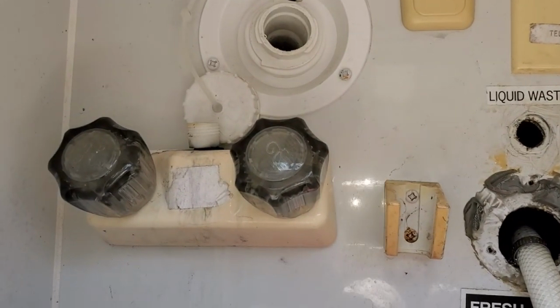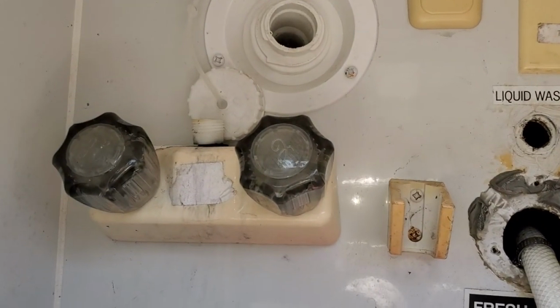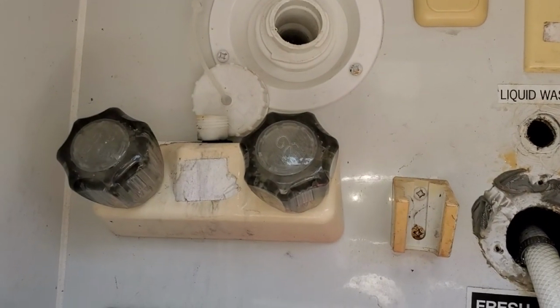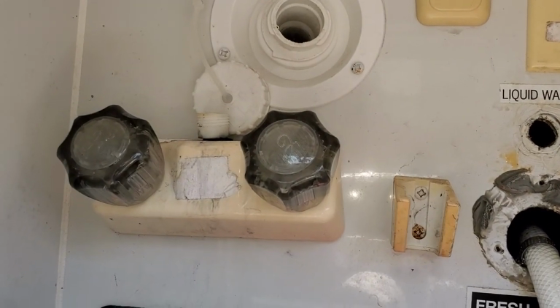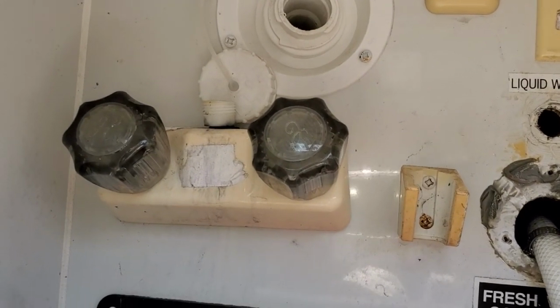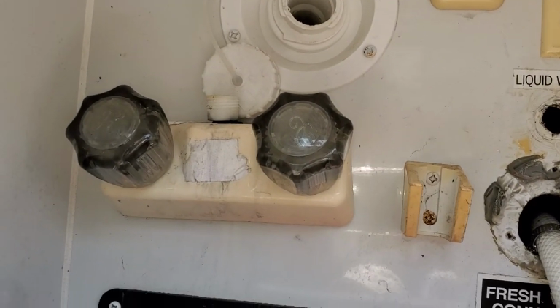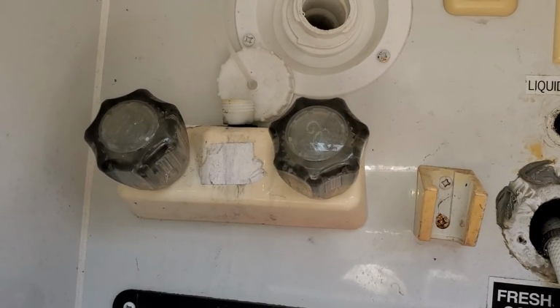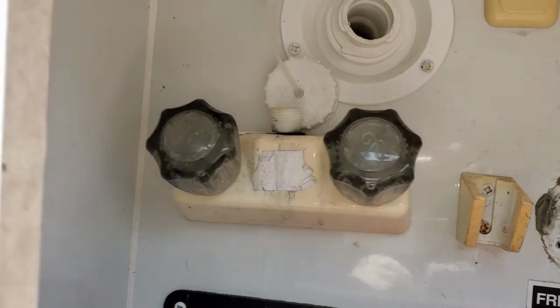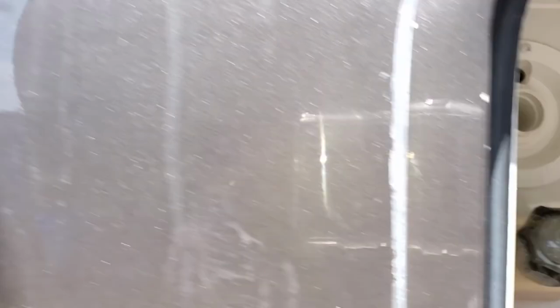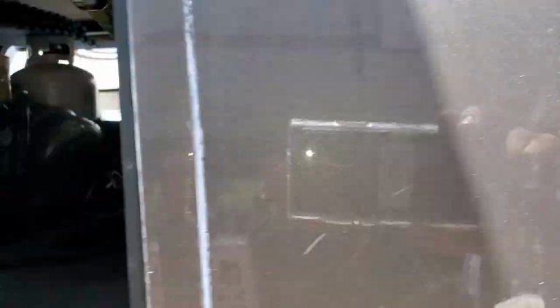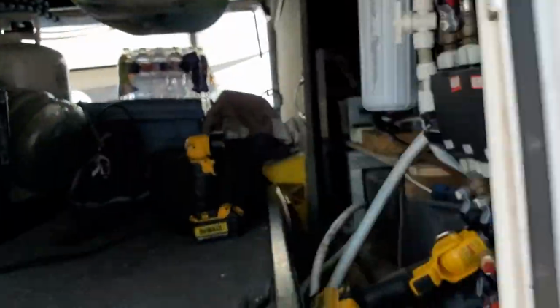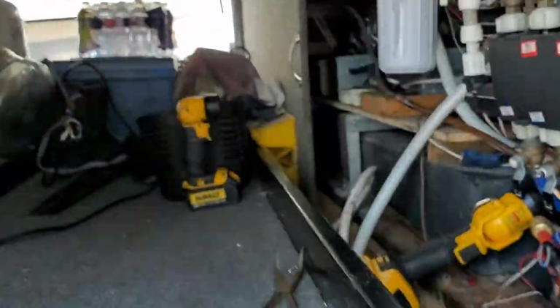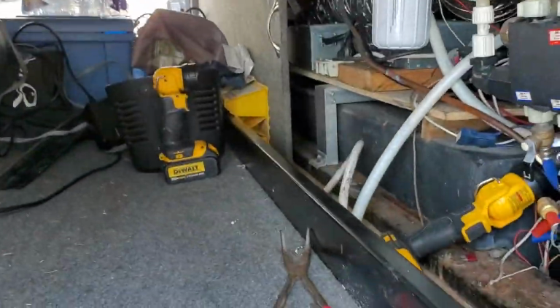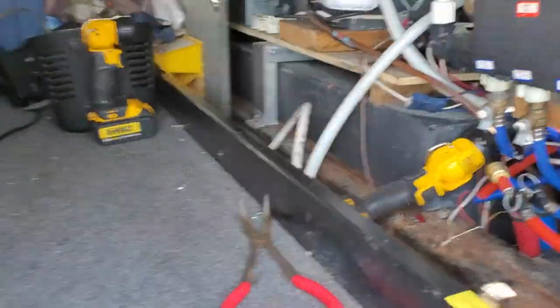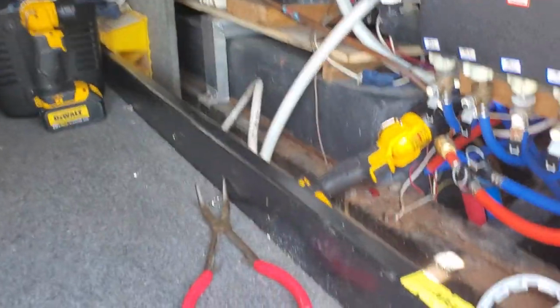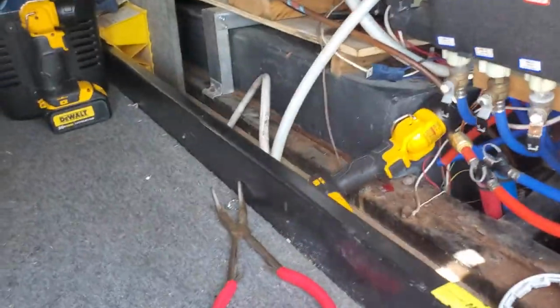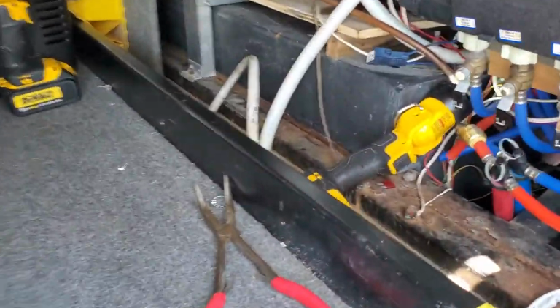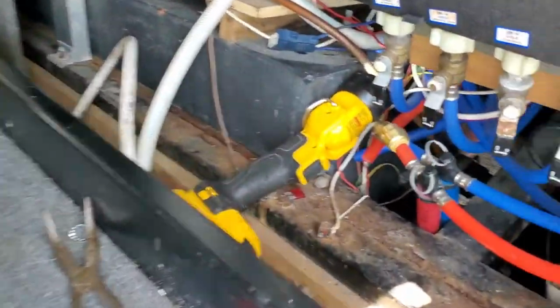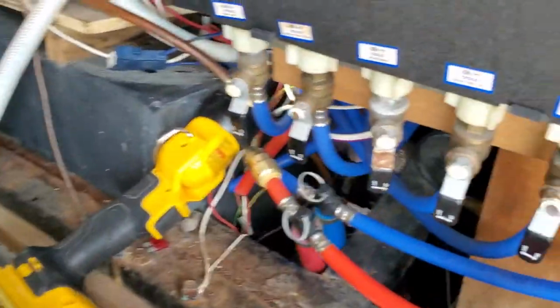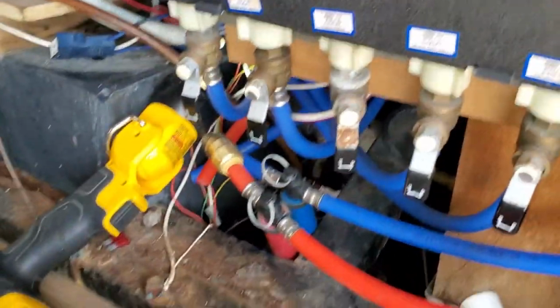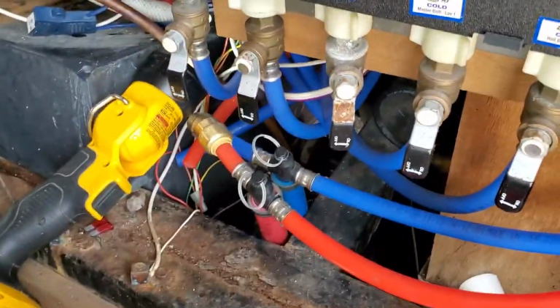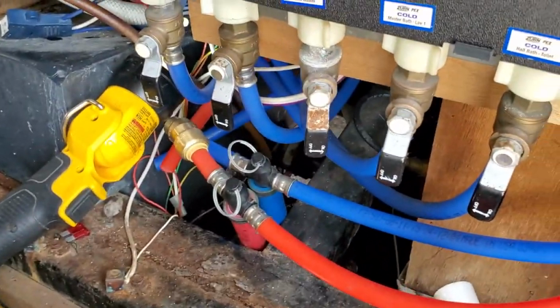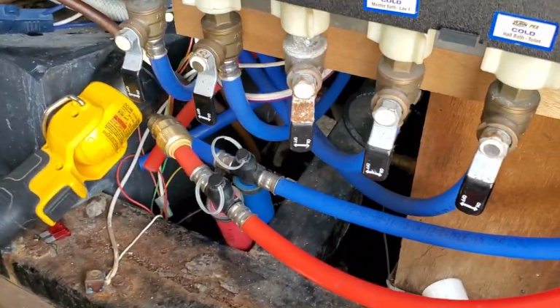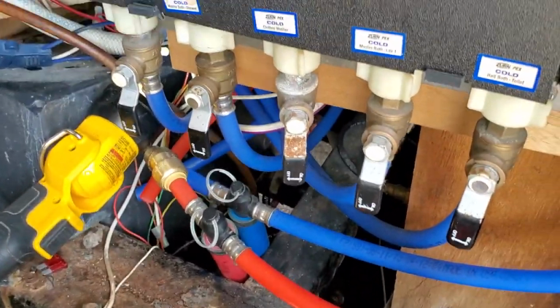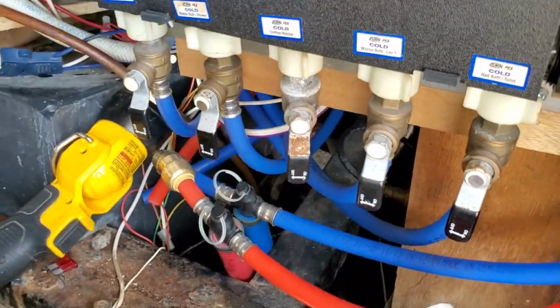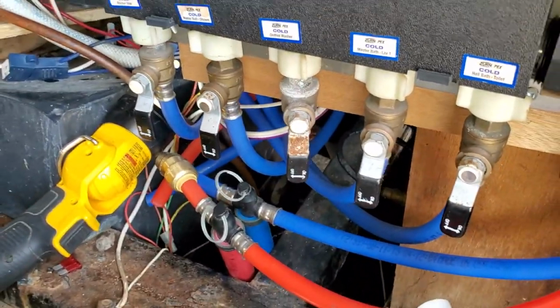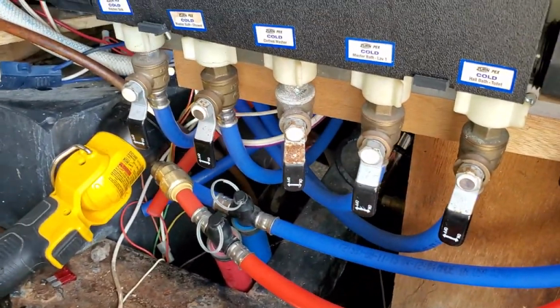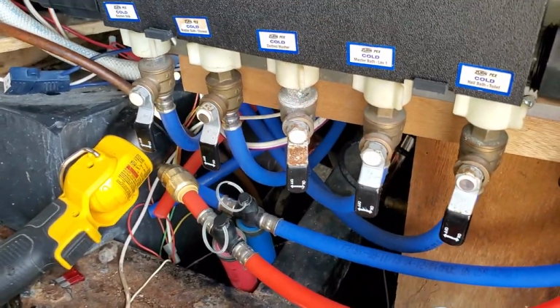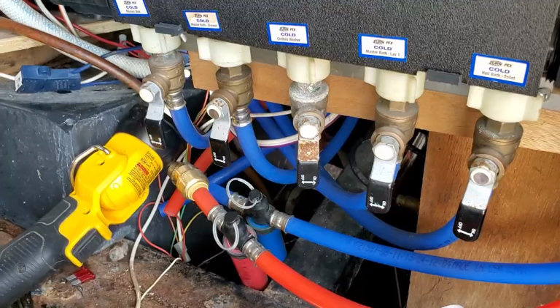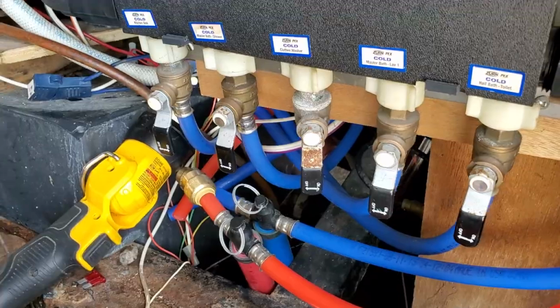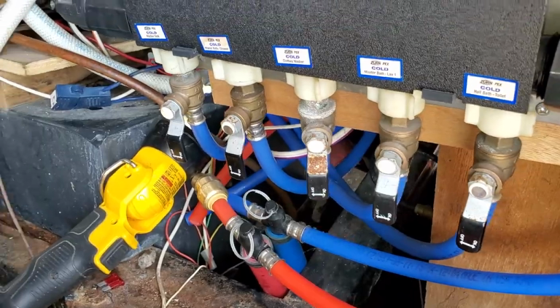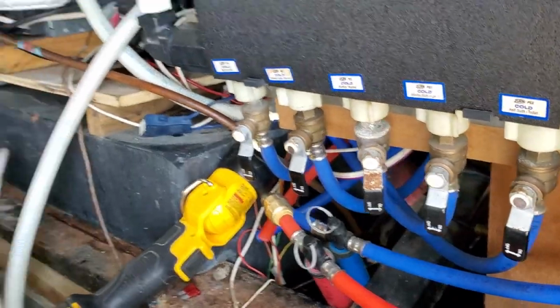This outdoor shower was leaking. We capped that off actually about two or three weeks ago and I haven't had any leaks there.